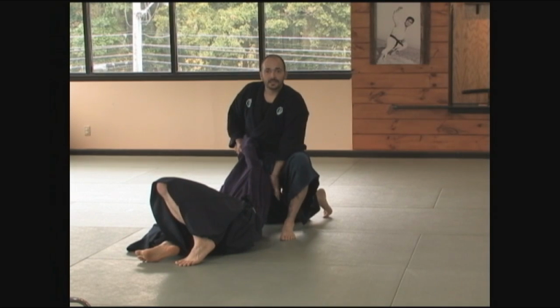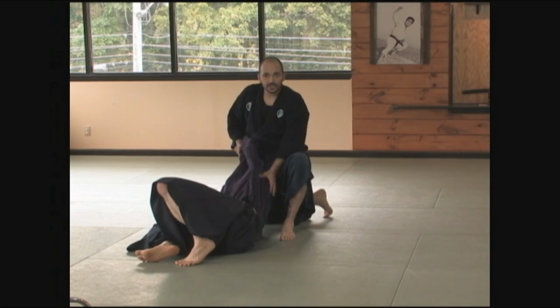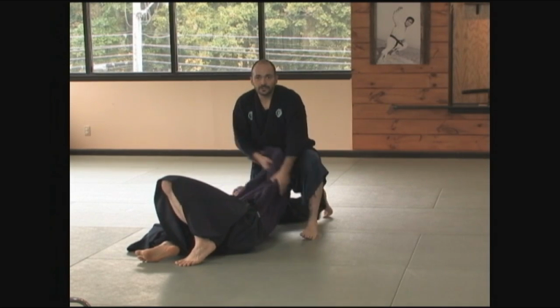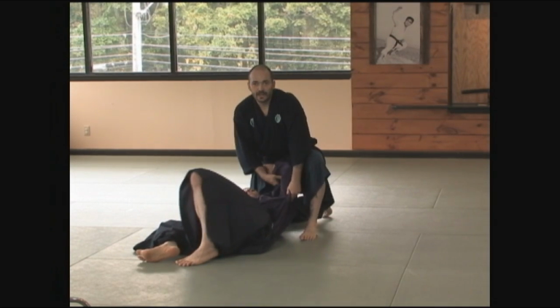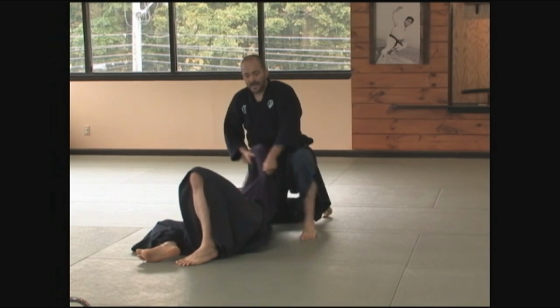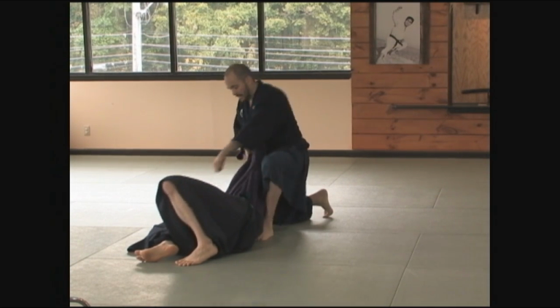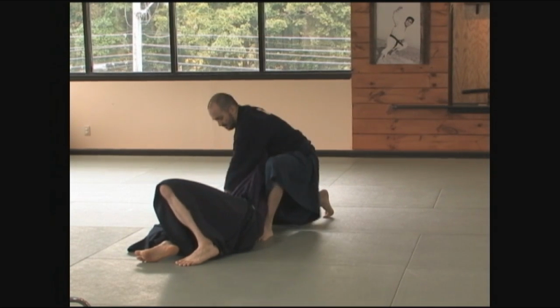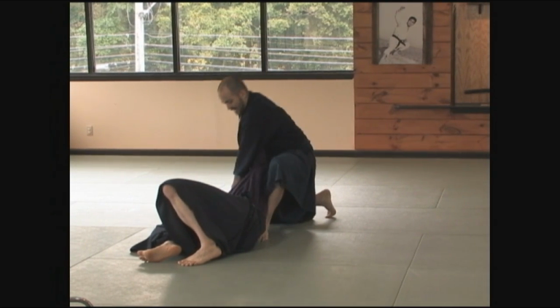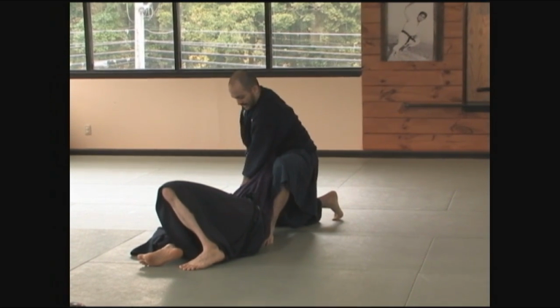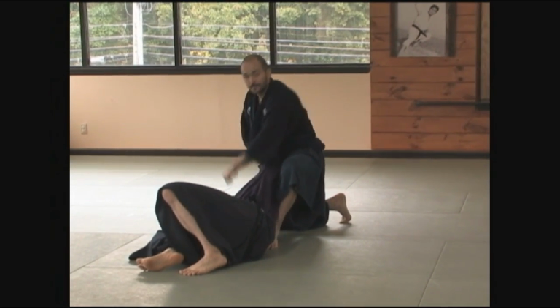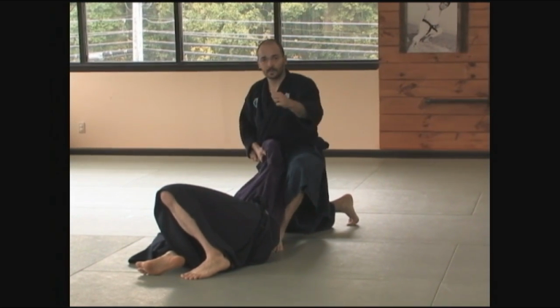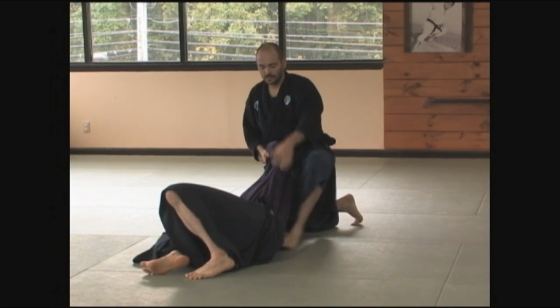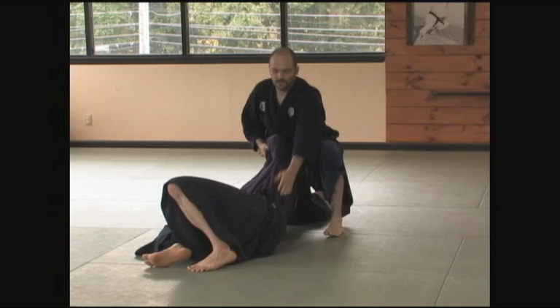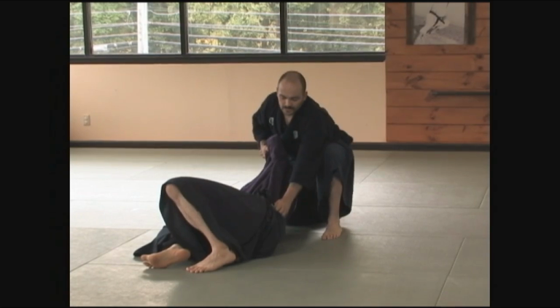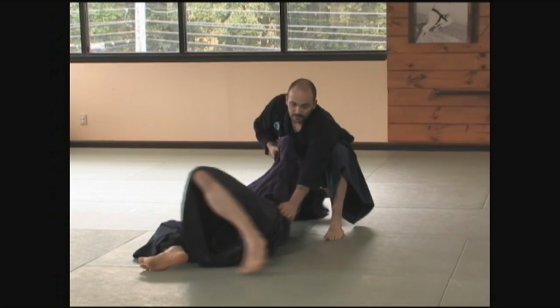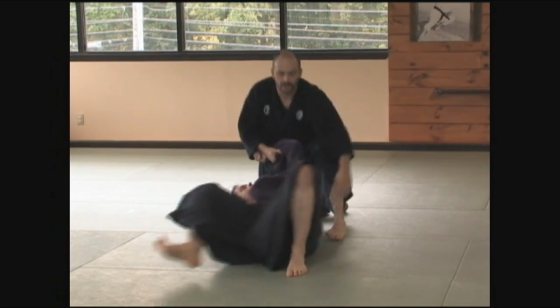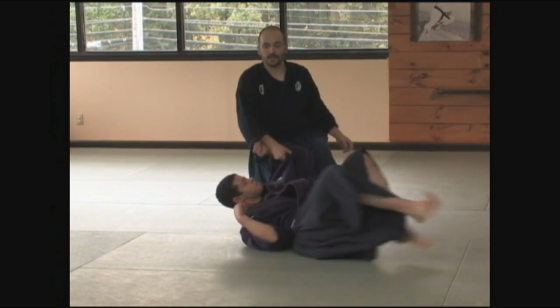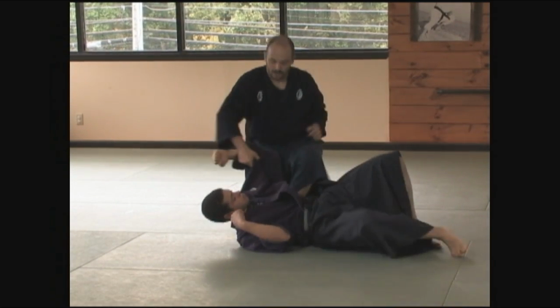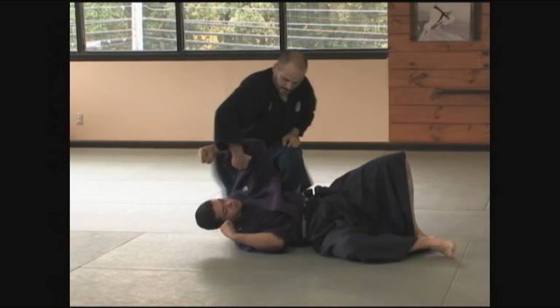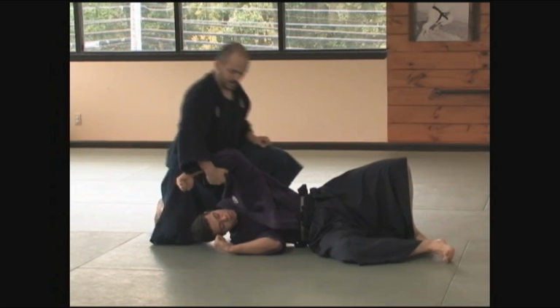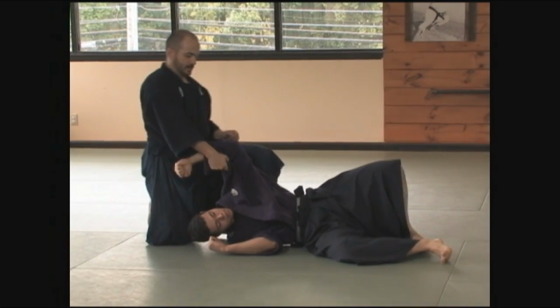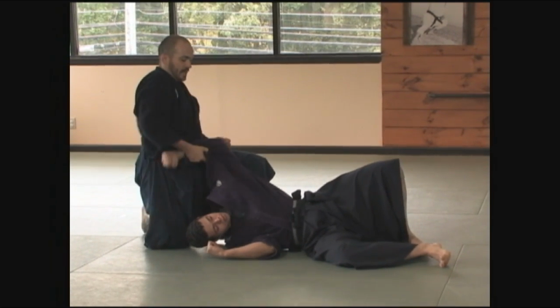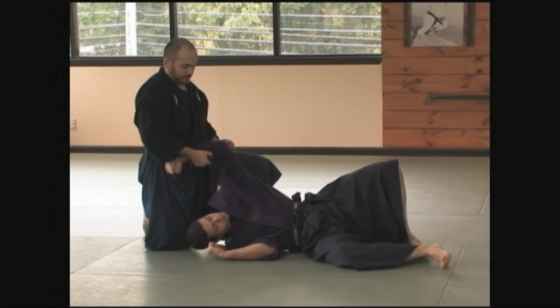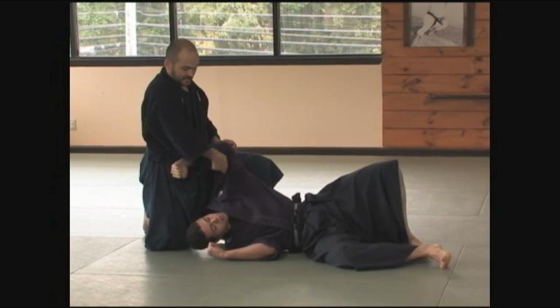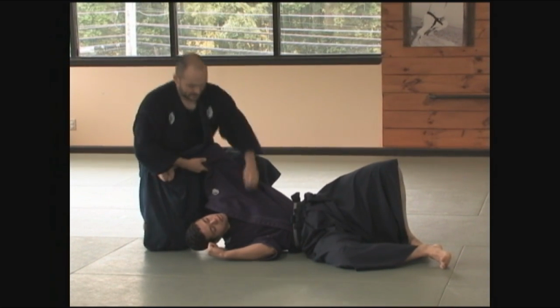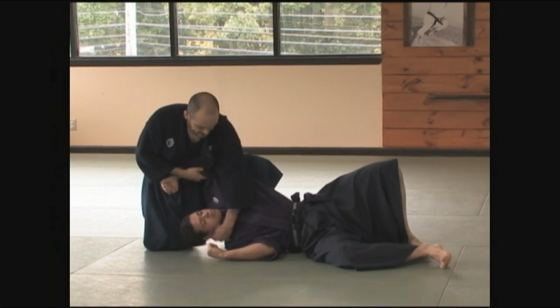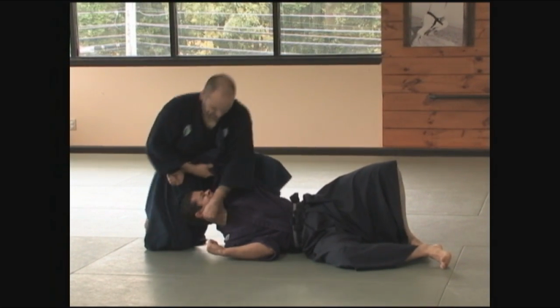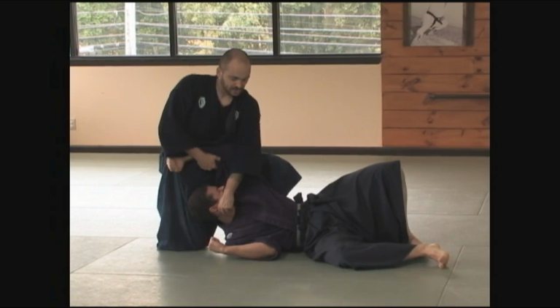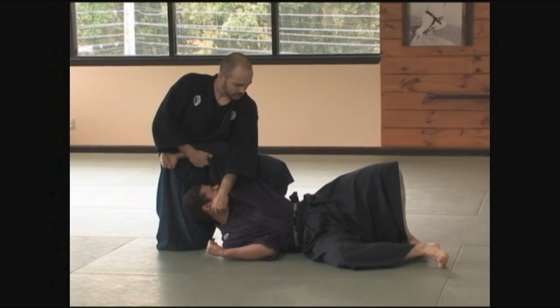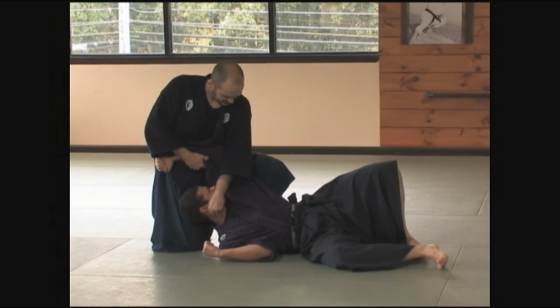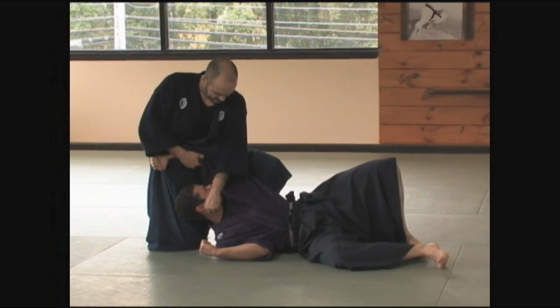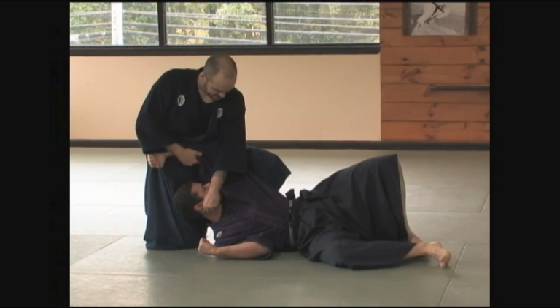He's on his shoulders, not on his back, and I maintain the pressure. The lock is consistent. The pressure against the Kyusho is consistent. Everything to here.